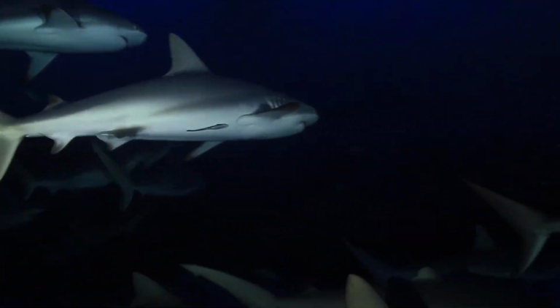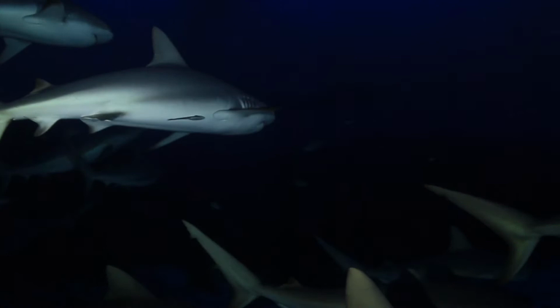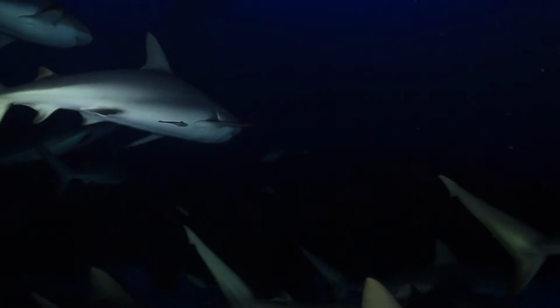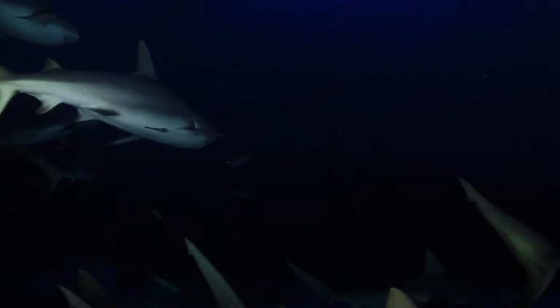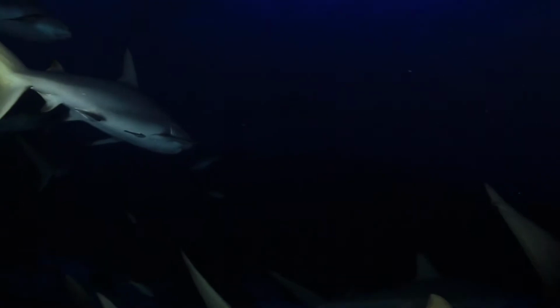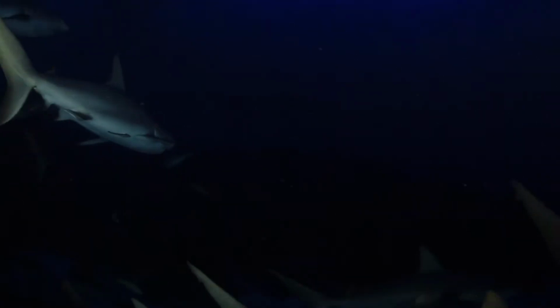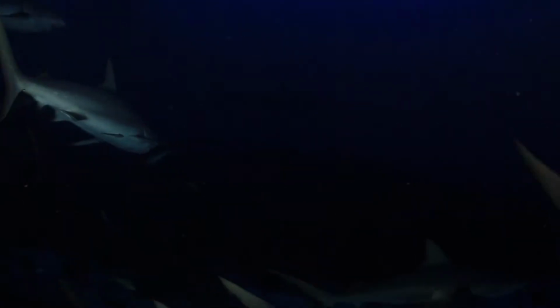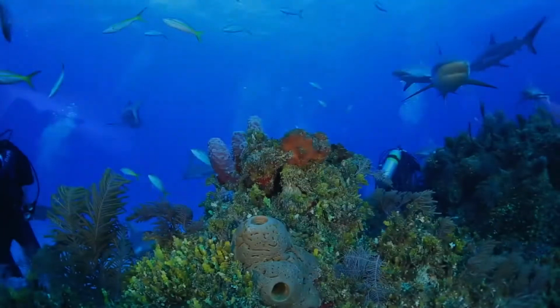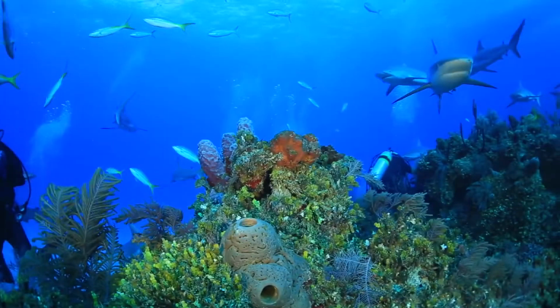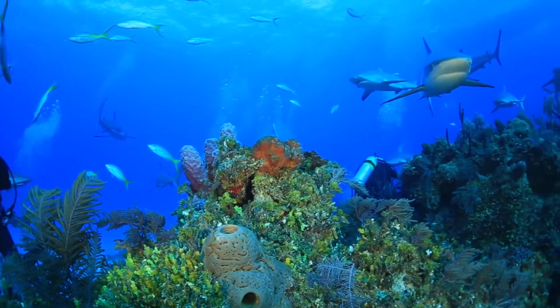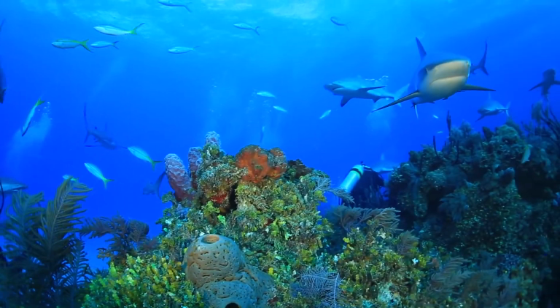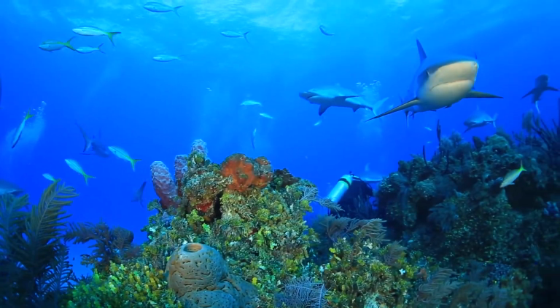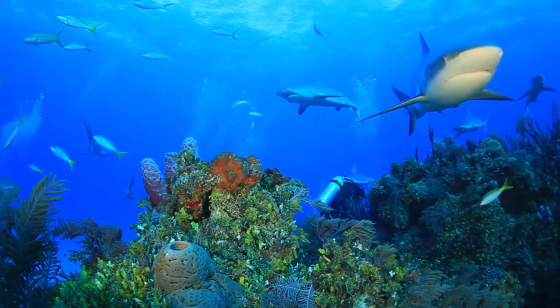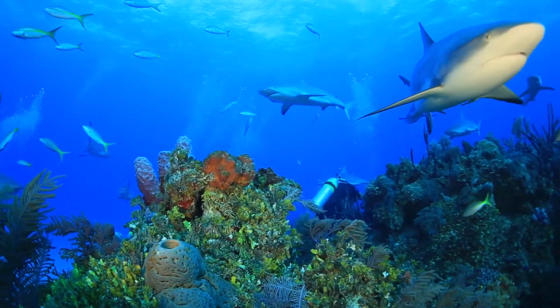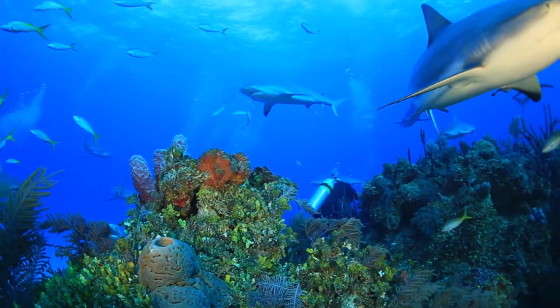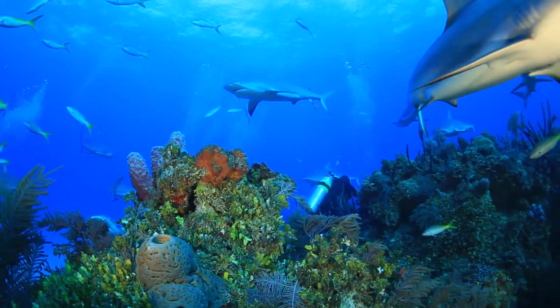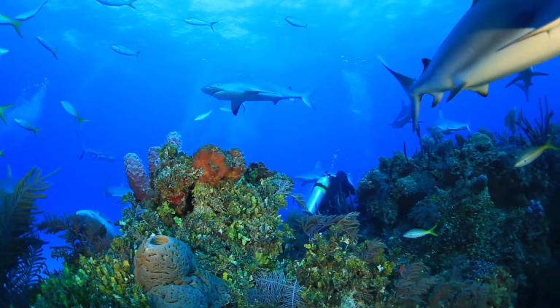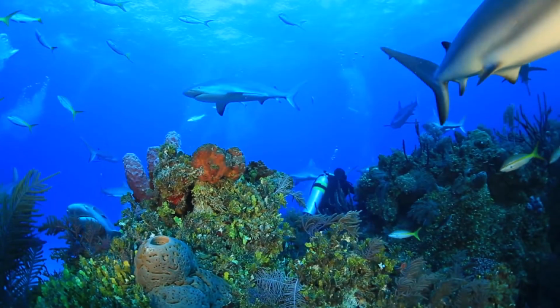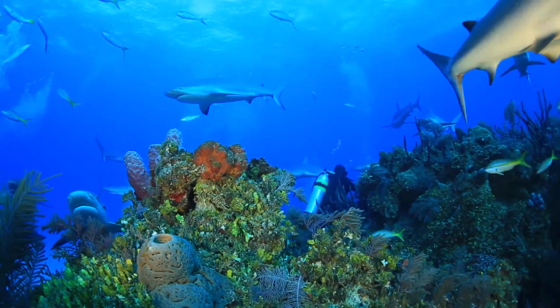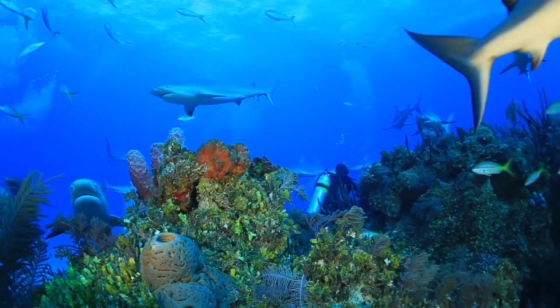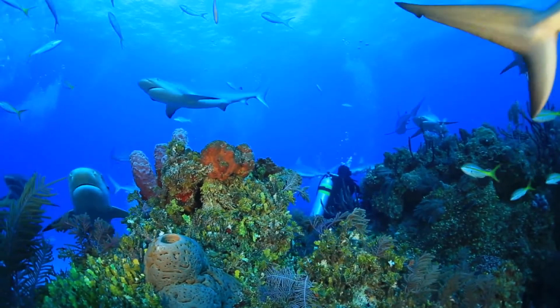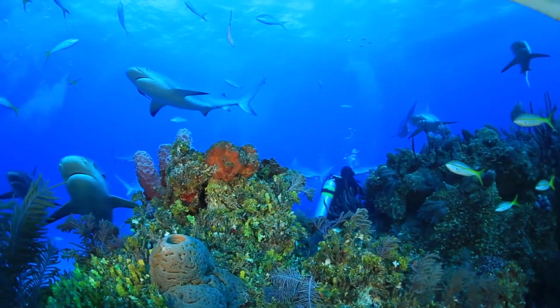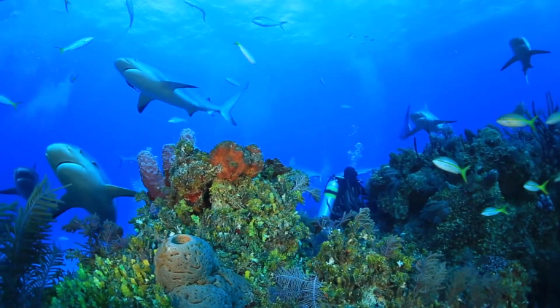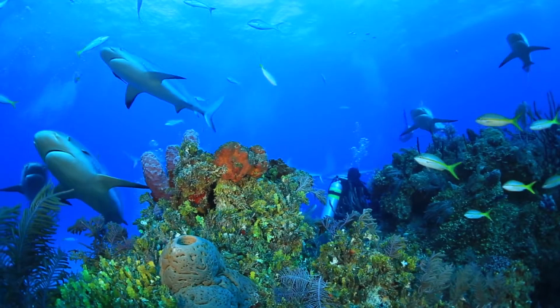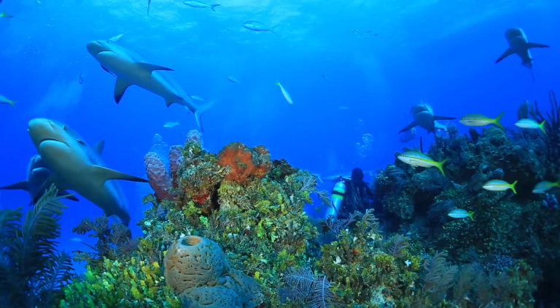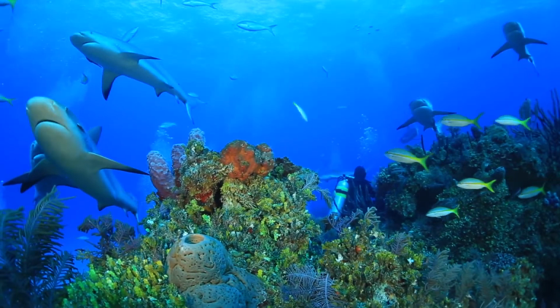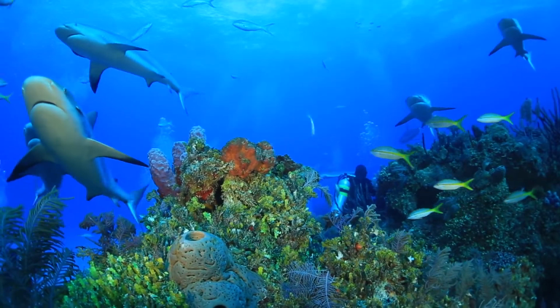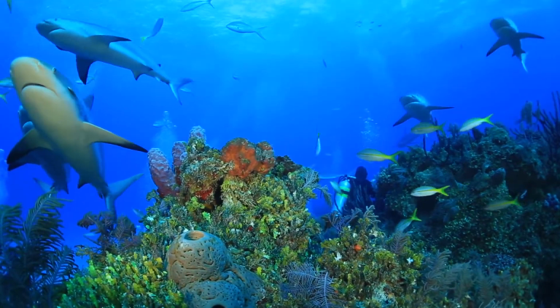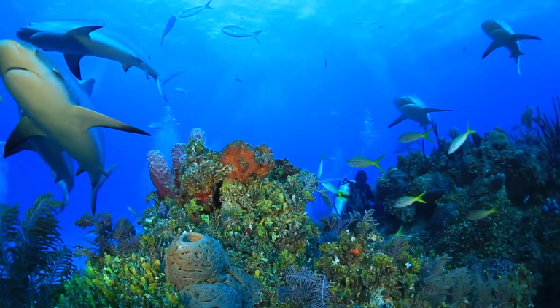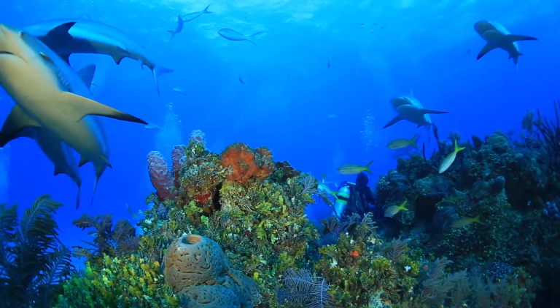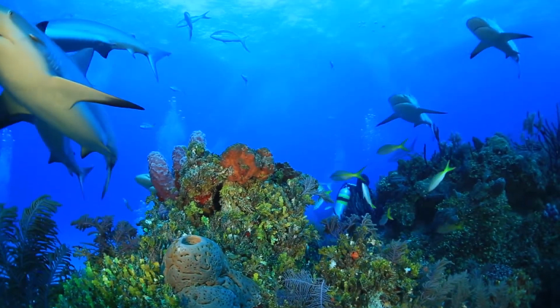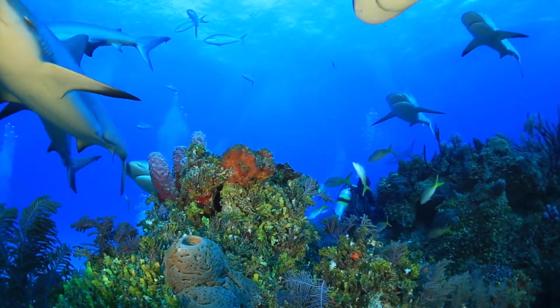Overfishing and bycatch have depleted this important creature. It's considered near threatened, but more countries are working to protect them.